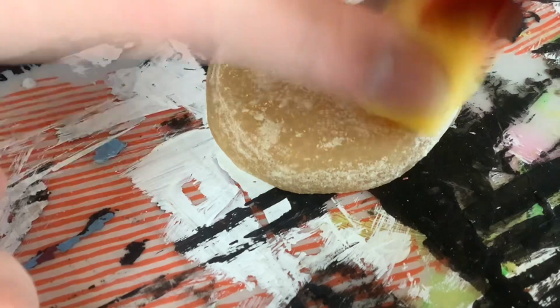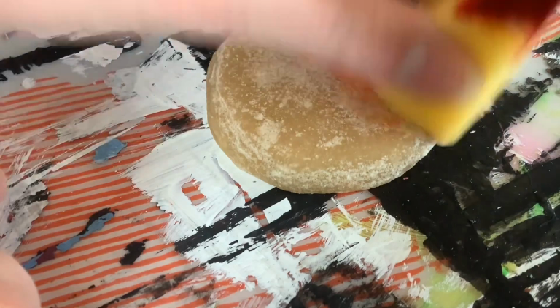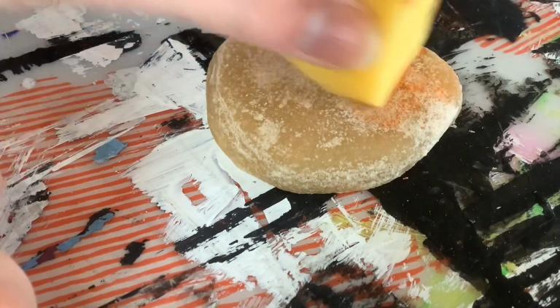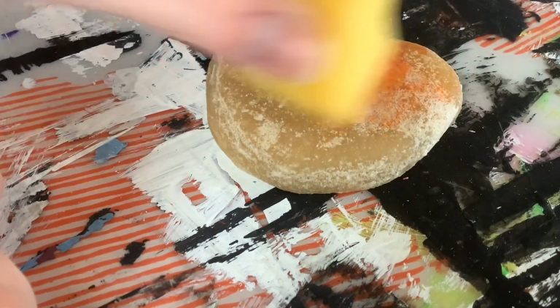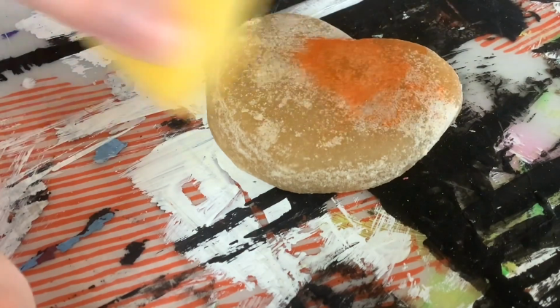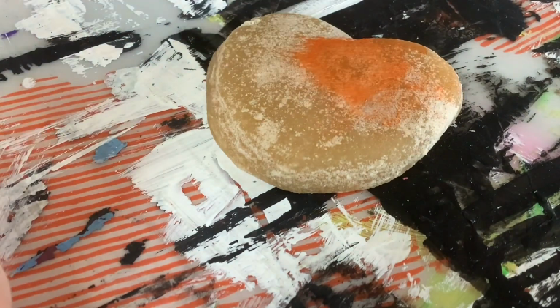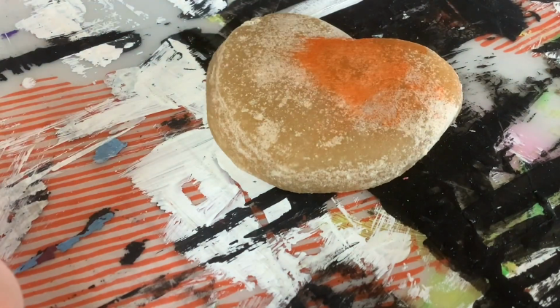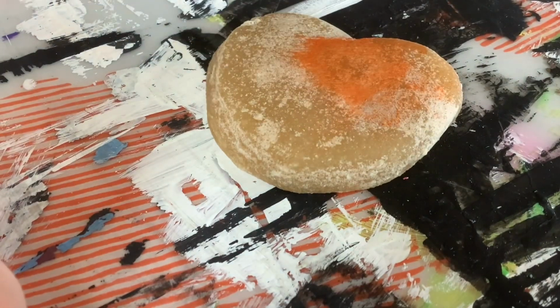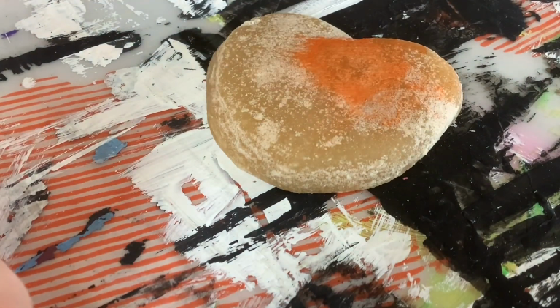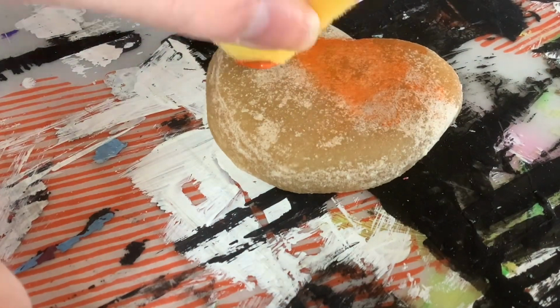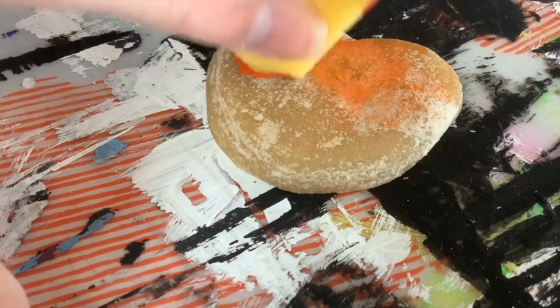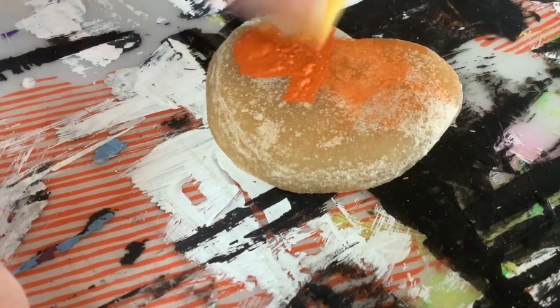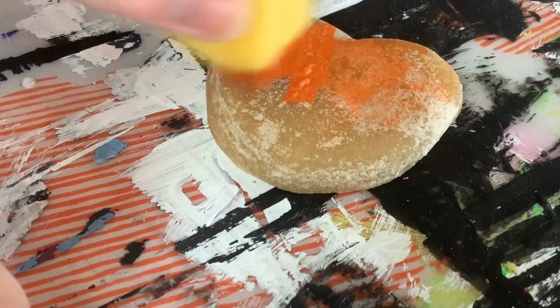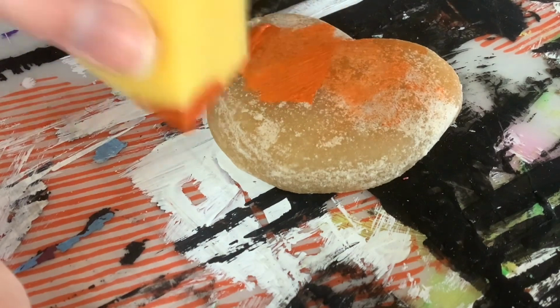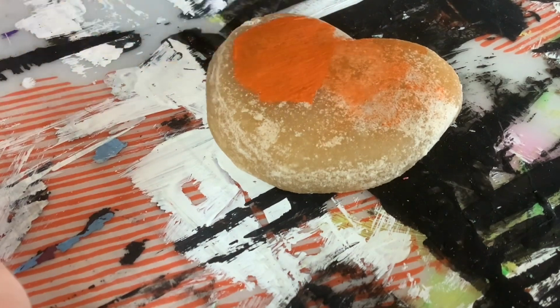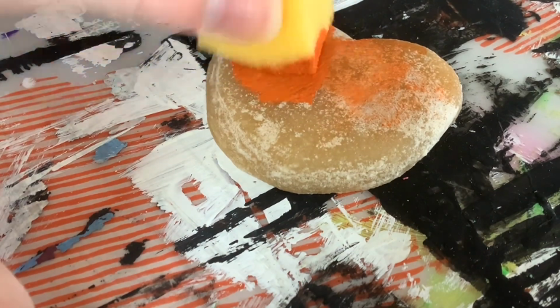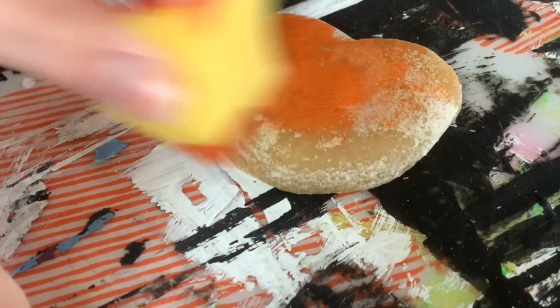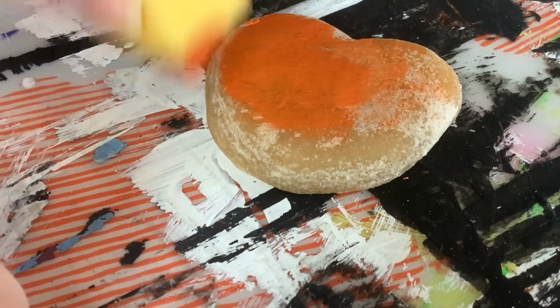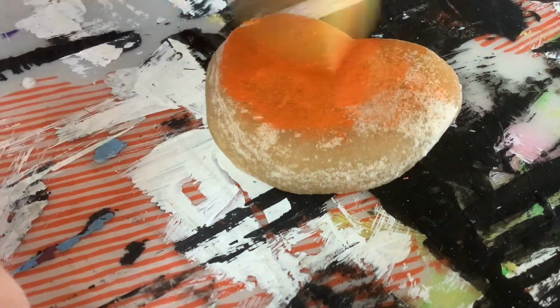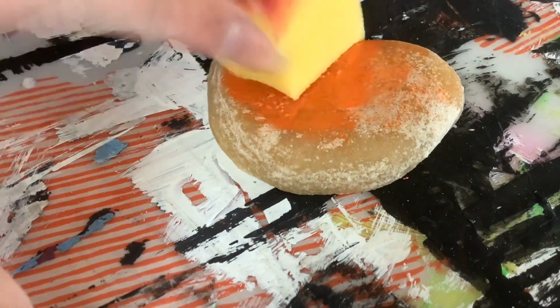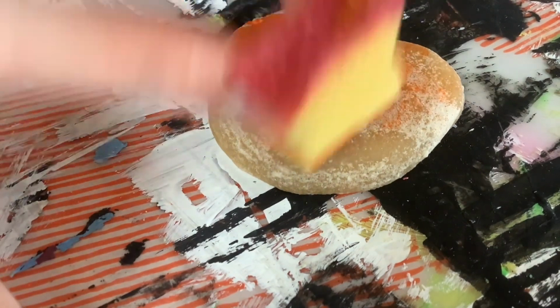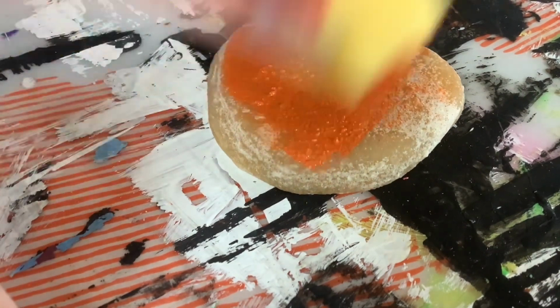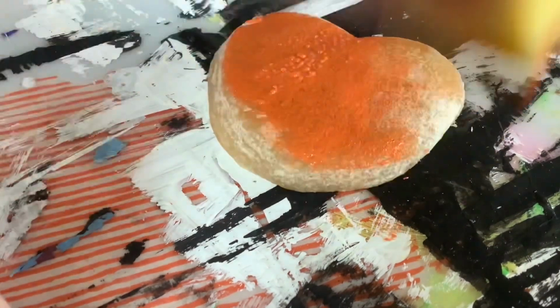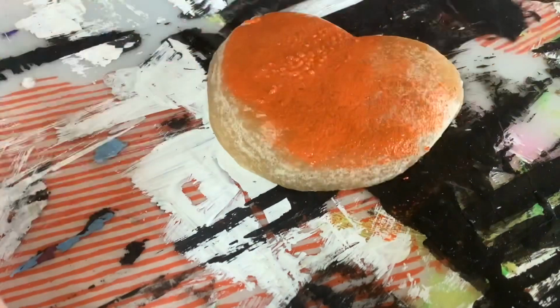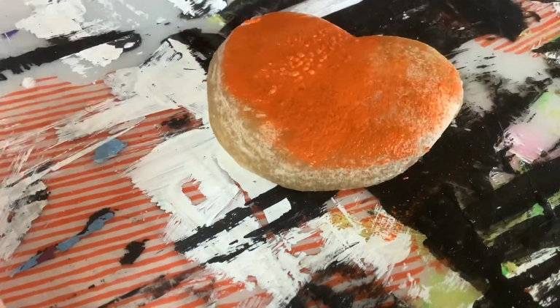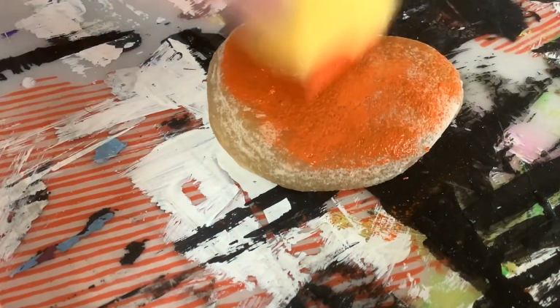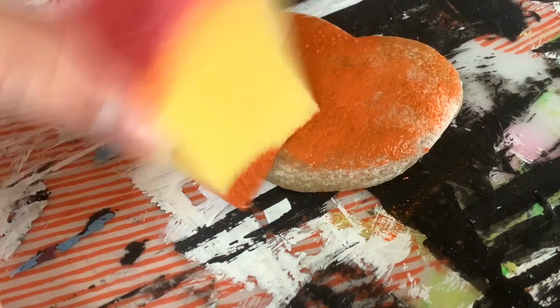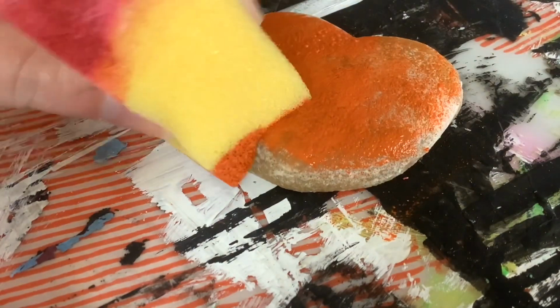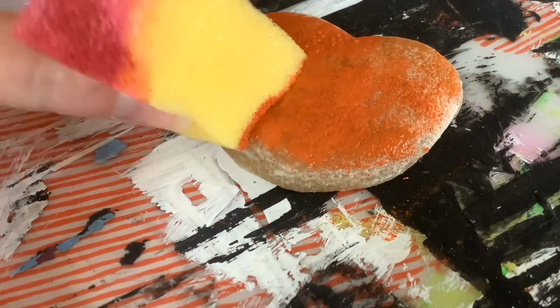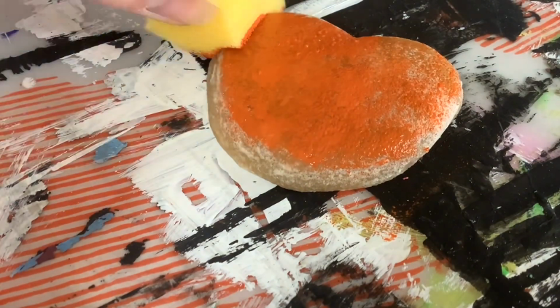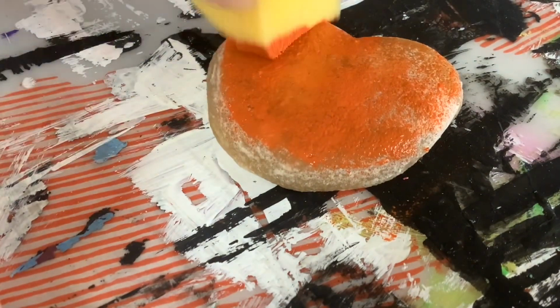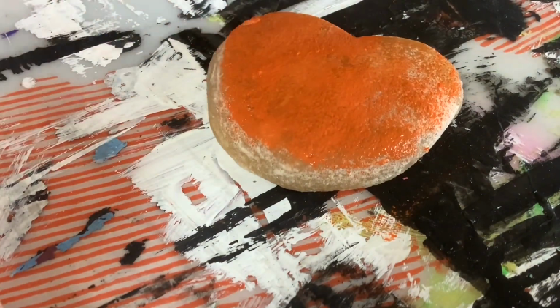This looks like a very spicy donut — not like cinnamon sugar. It's okay, we can work with that. Actually, it really looks like a pumpkin spice donut.